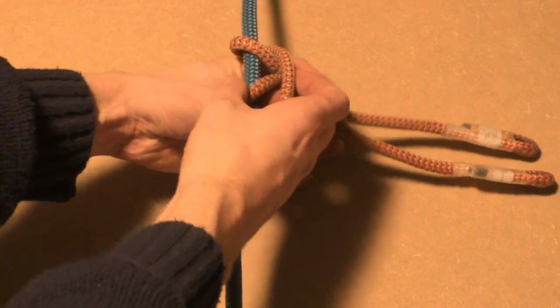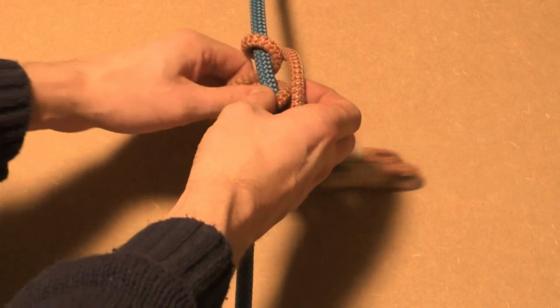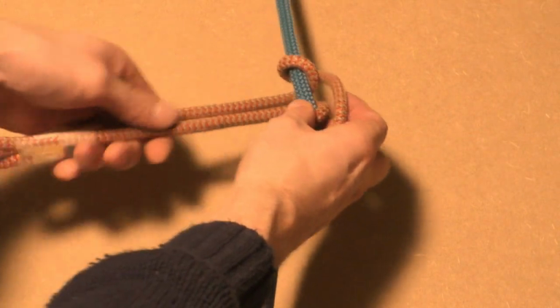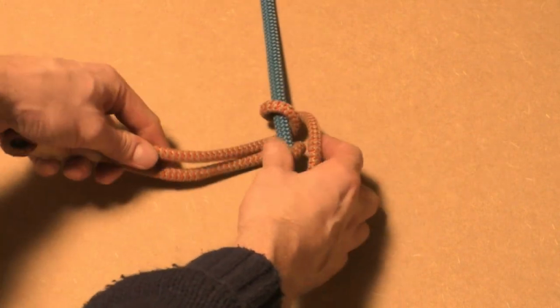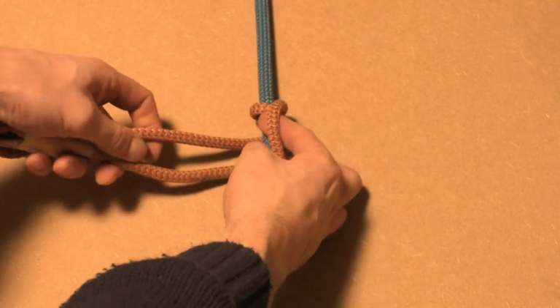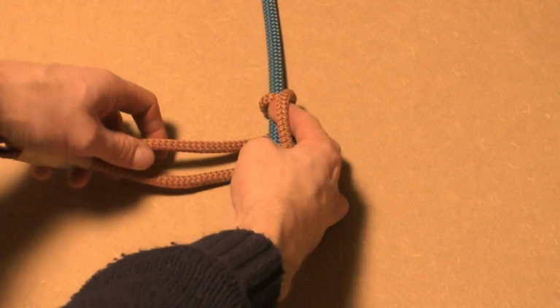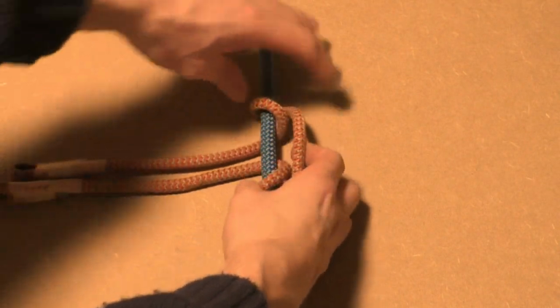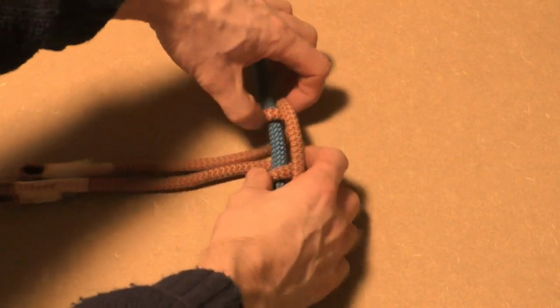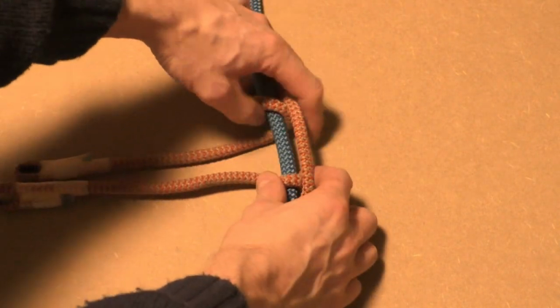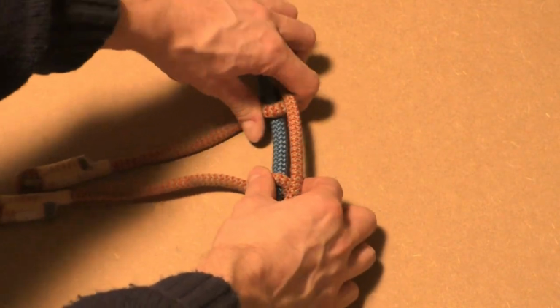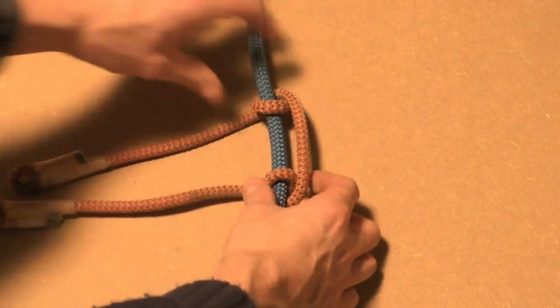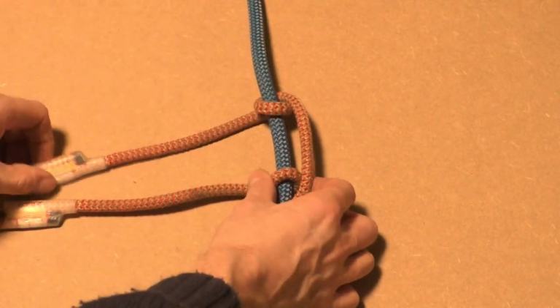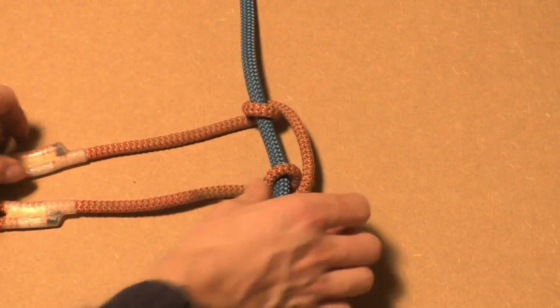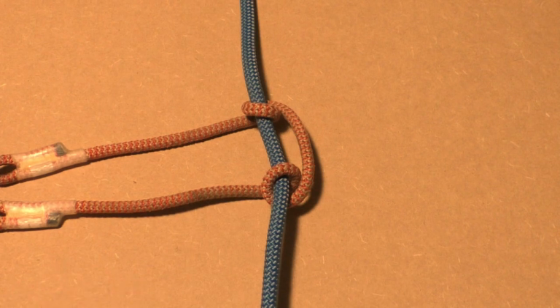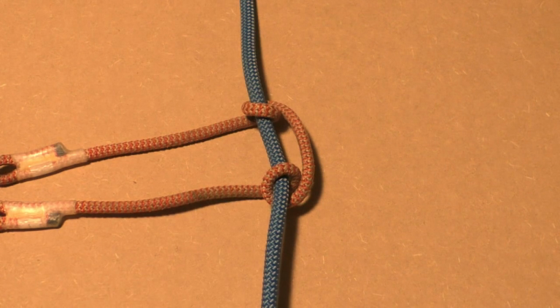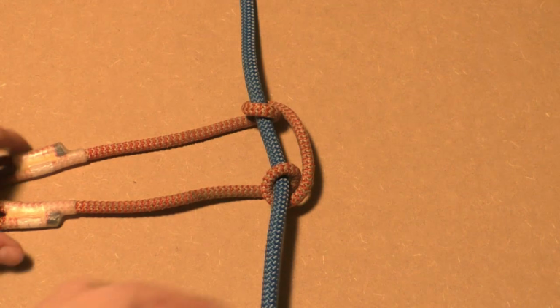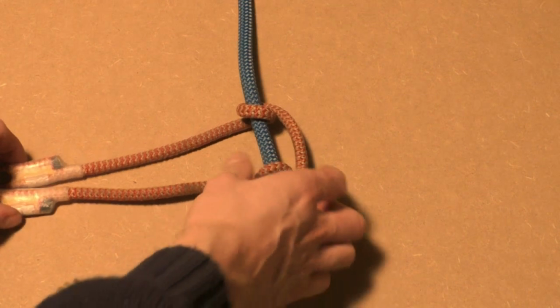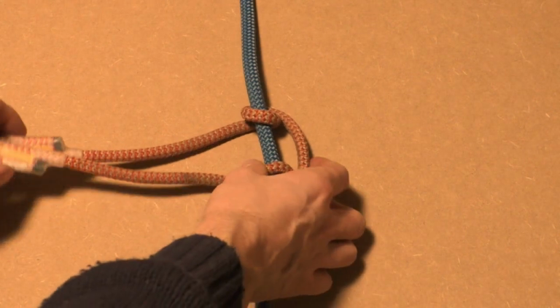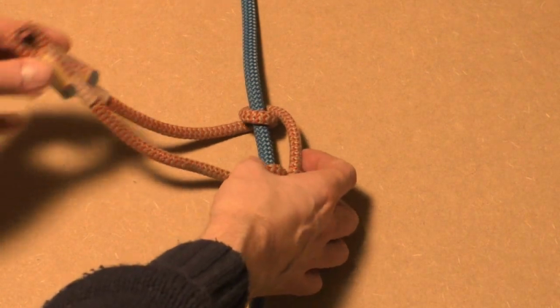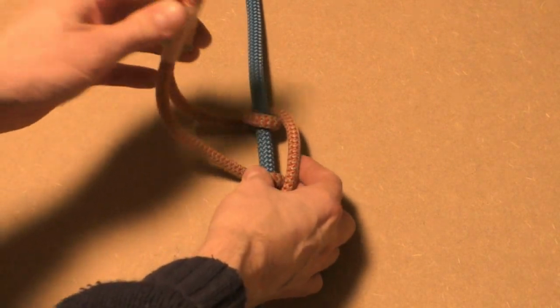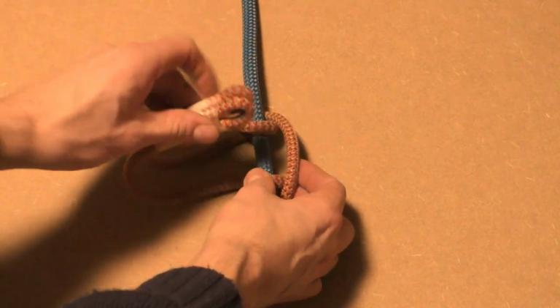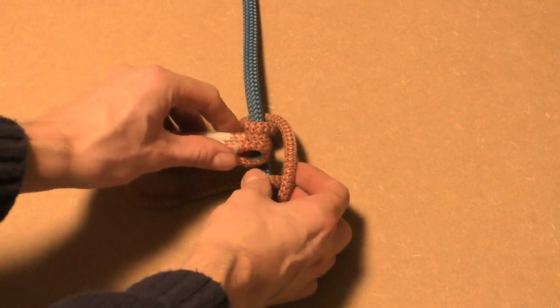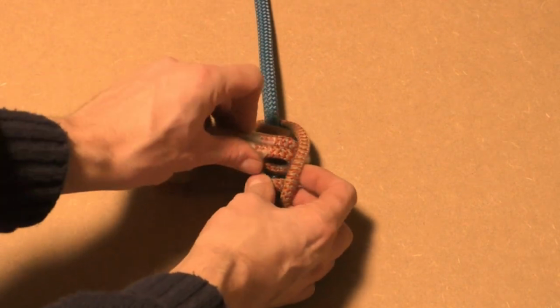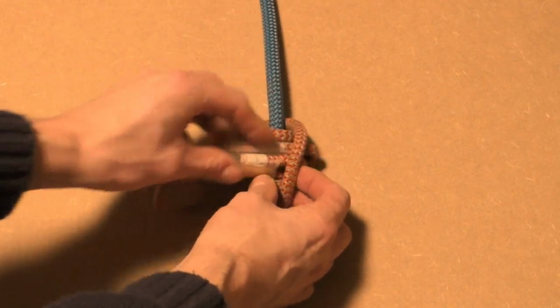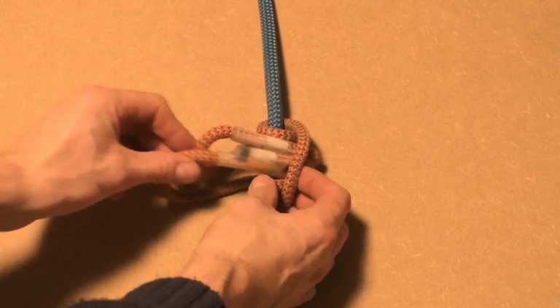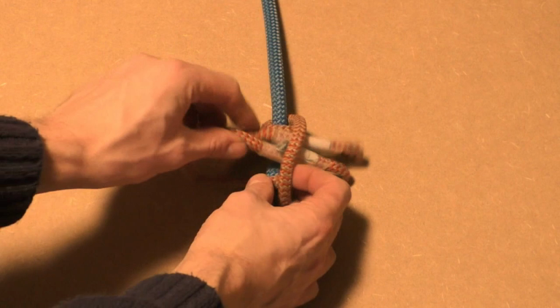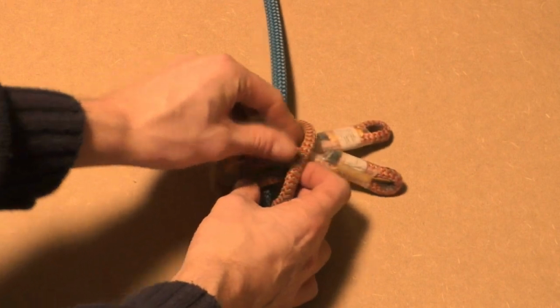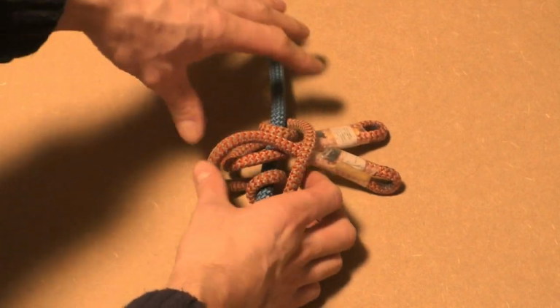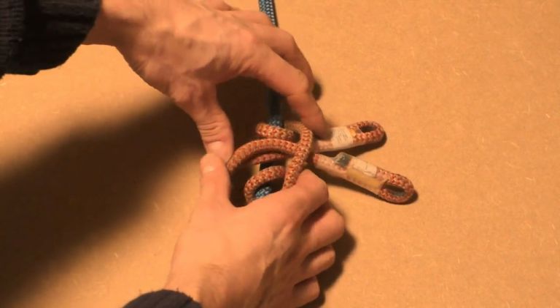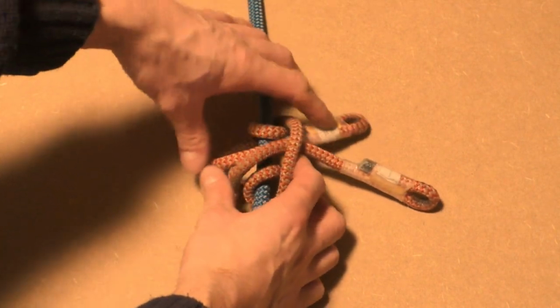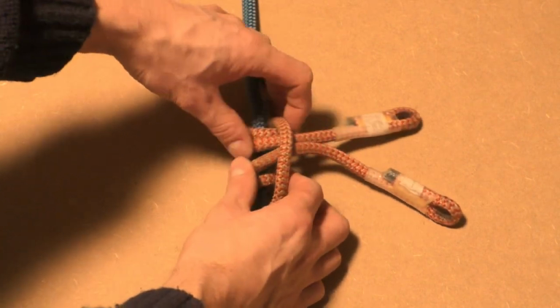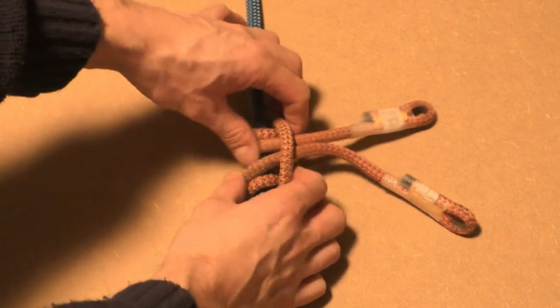We want to make a Prusik with 3 wraps, so we have to repeat this process 2 more times to end up with a Prusik with 3 wraps. Make sure you keep the ends of the Prusik cord aligned.